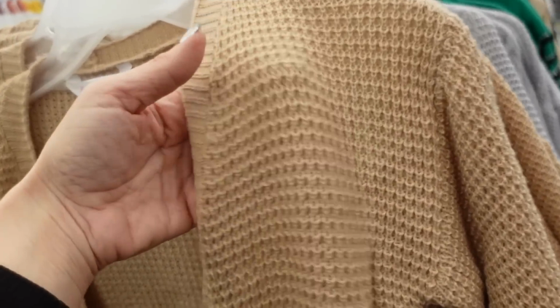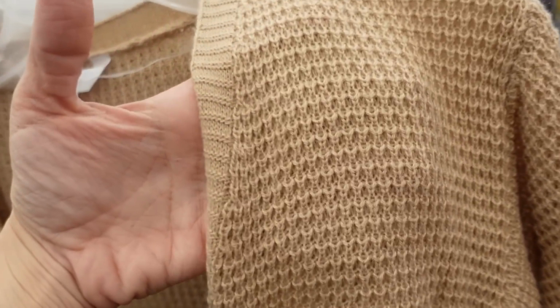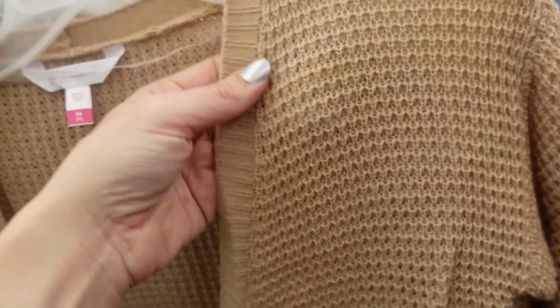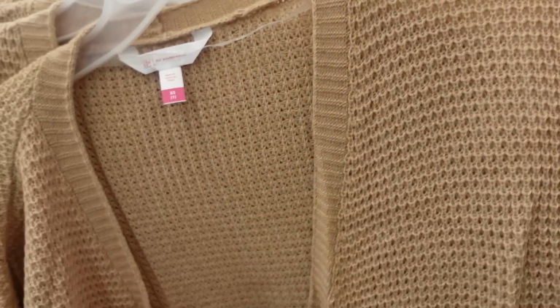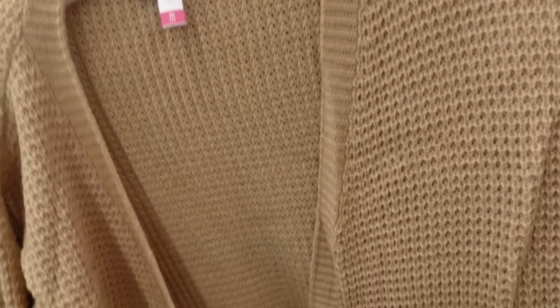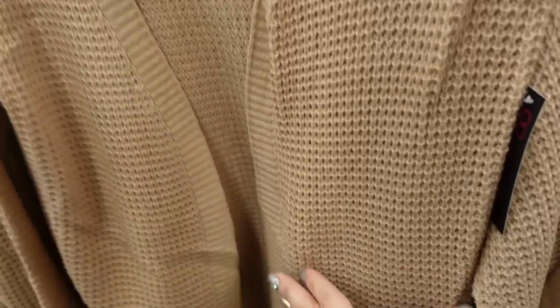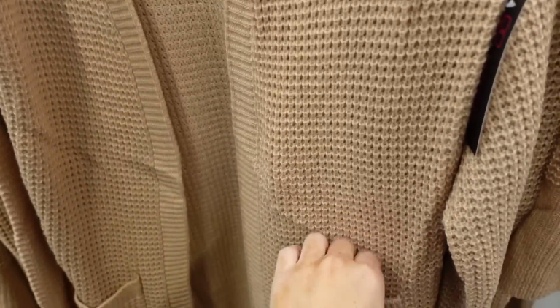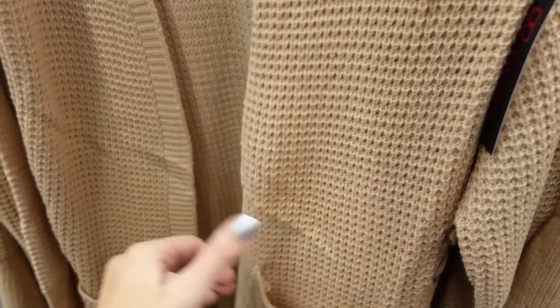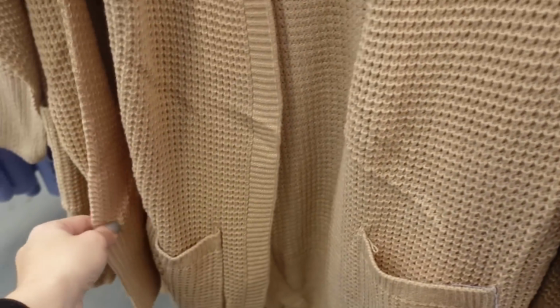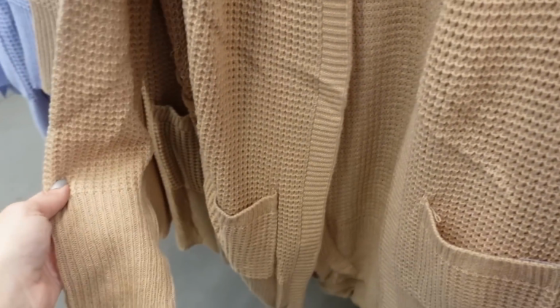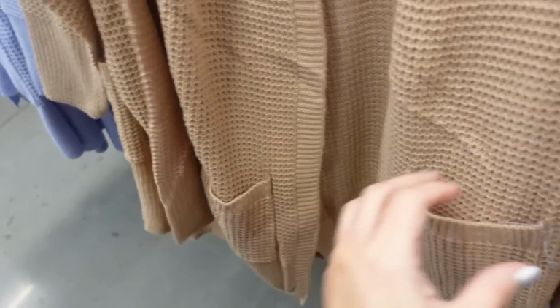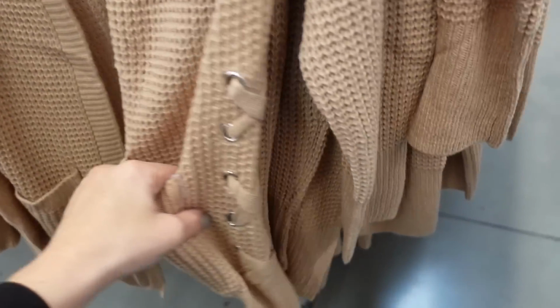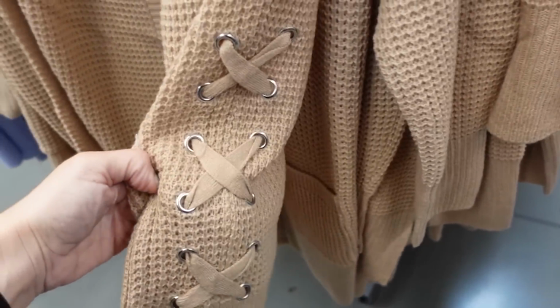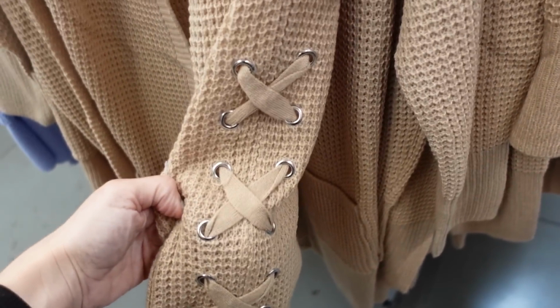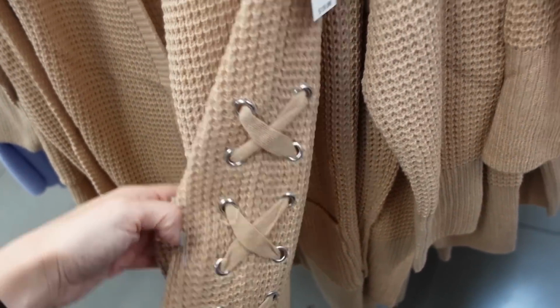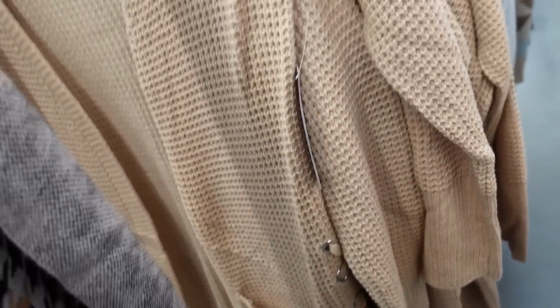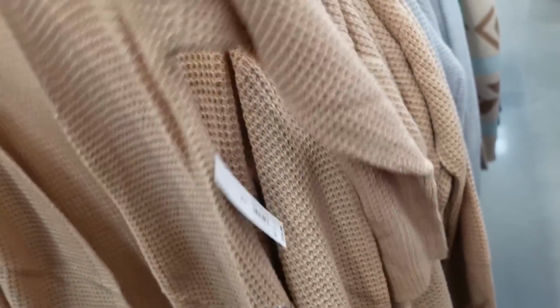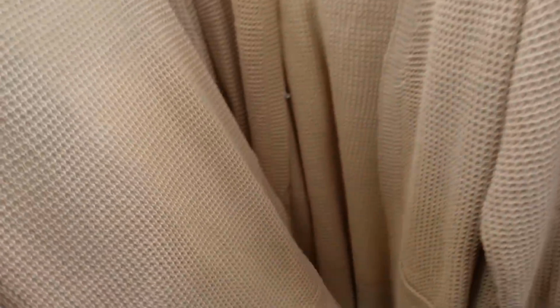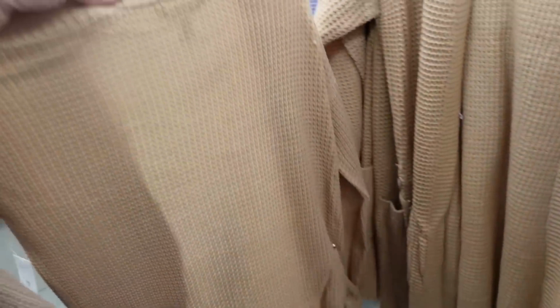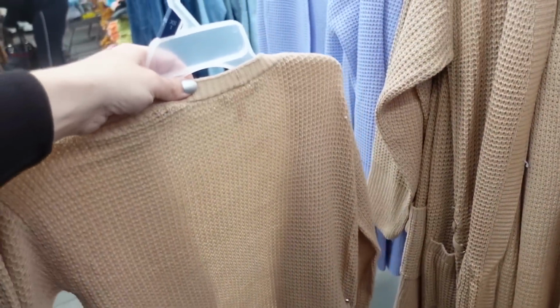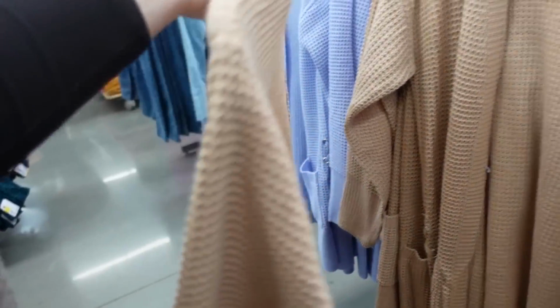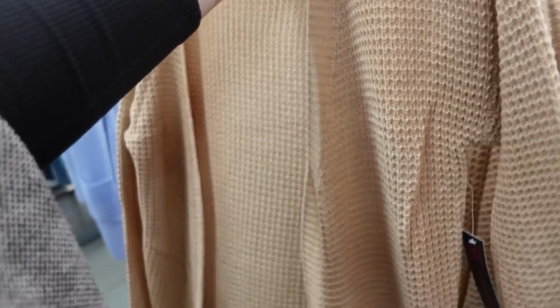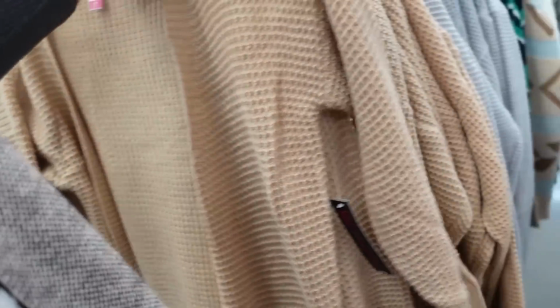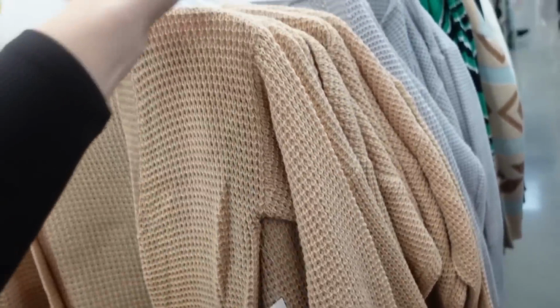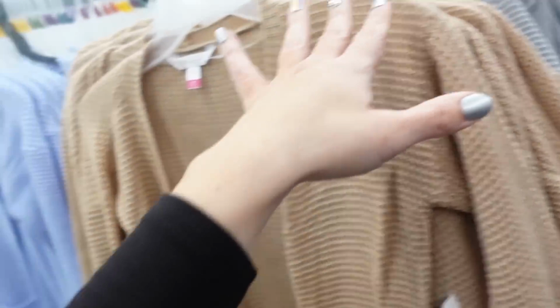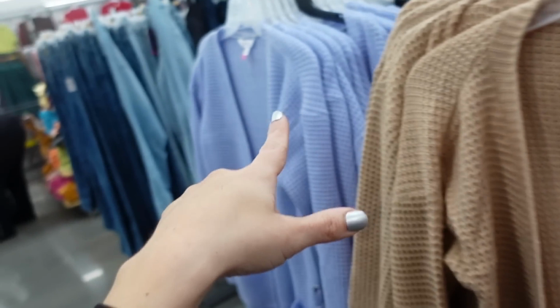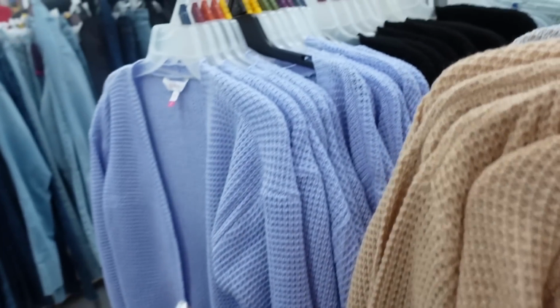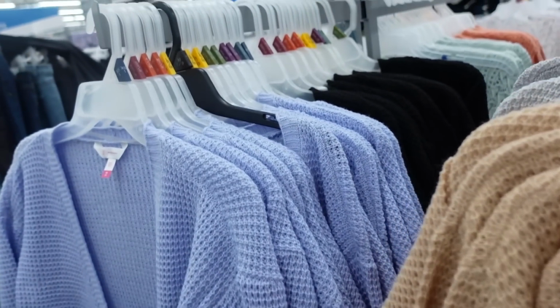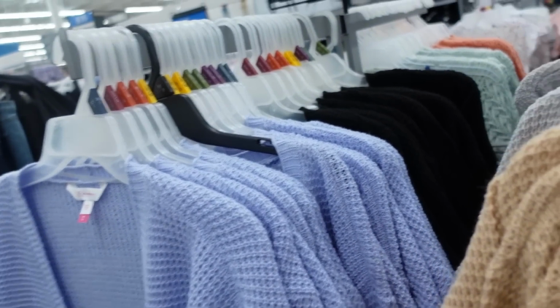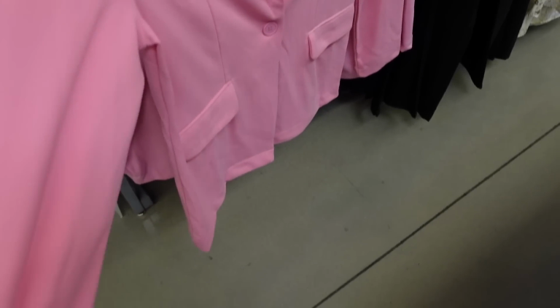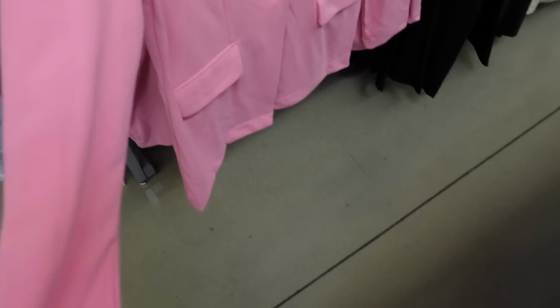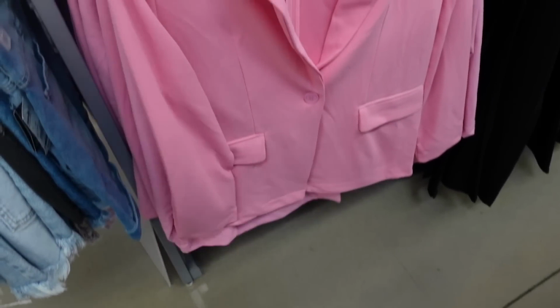New side lace cardigans from No Boundaries — waffle knit with ribbing around the neckline, two pockets, ribbed wrists, and lace detail on the side. They're $19.98 in camel, also comes in gray, blue, and black.